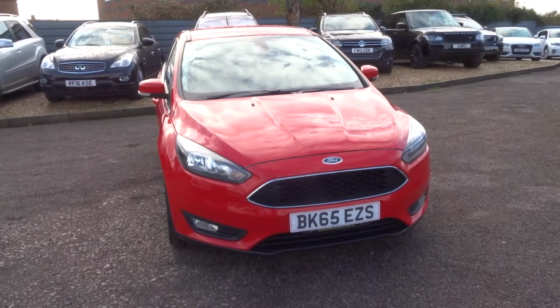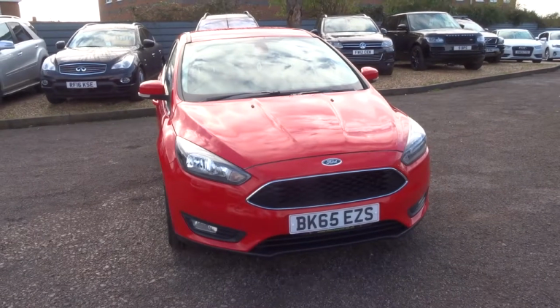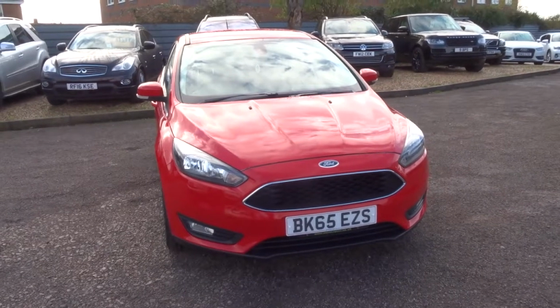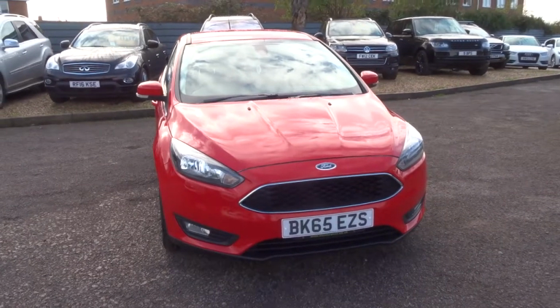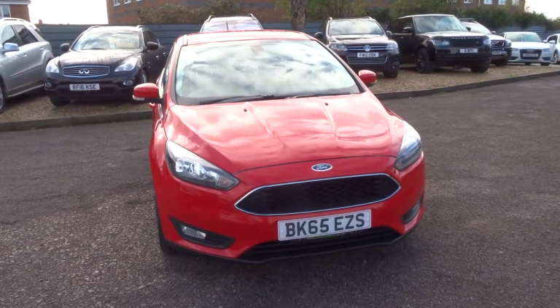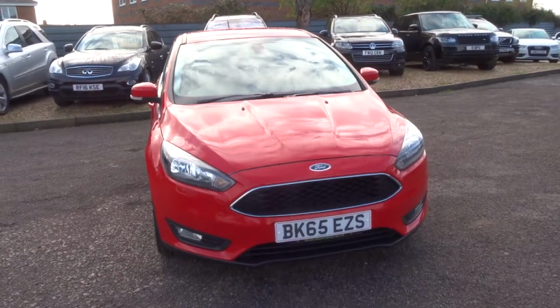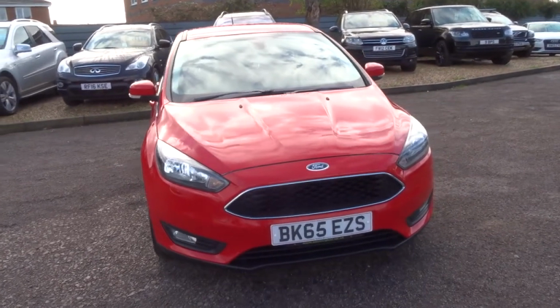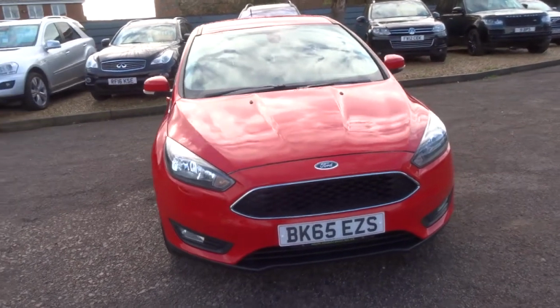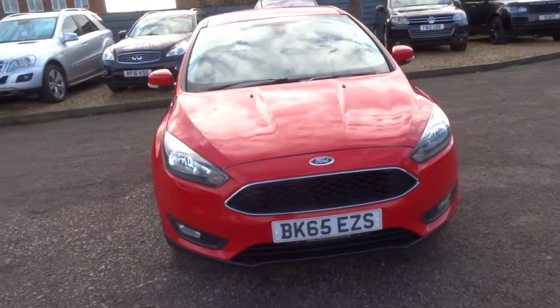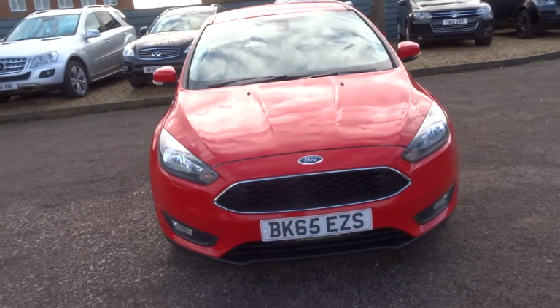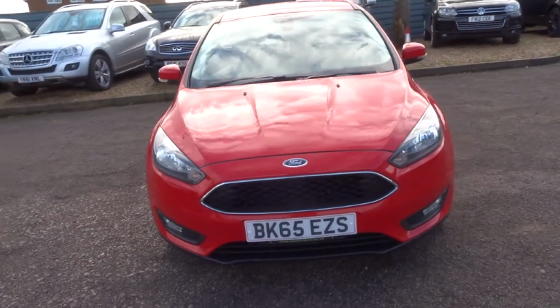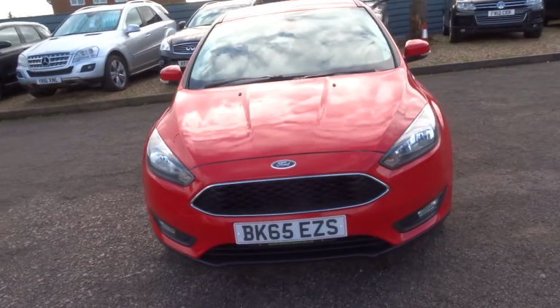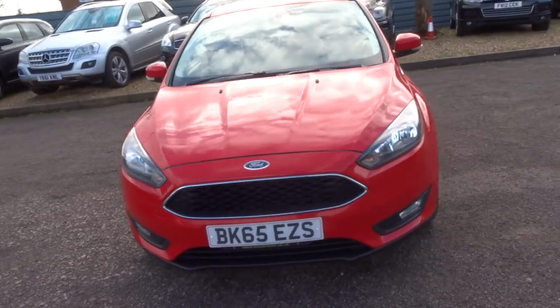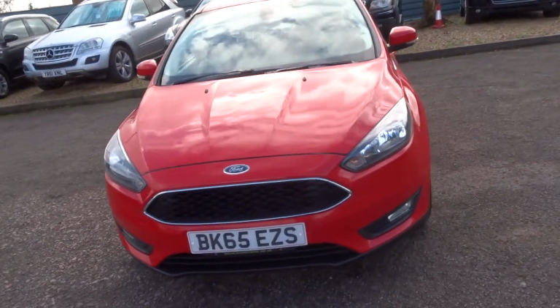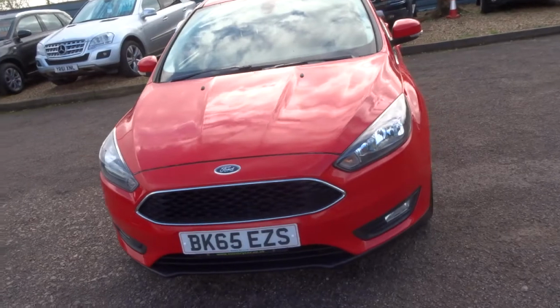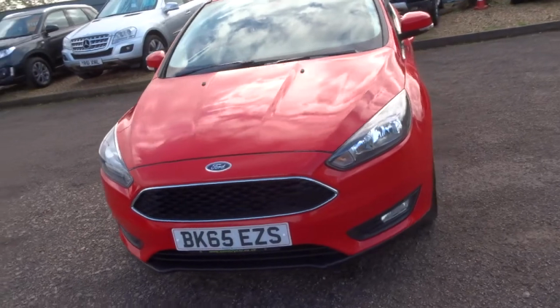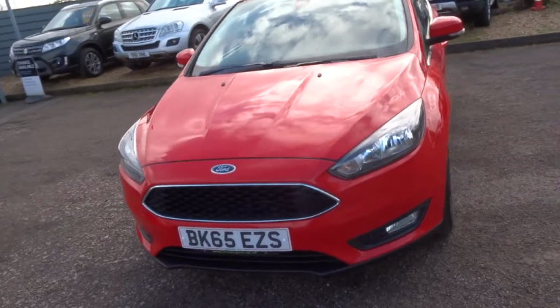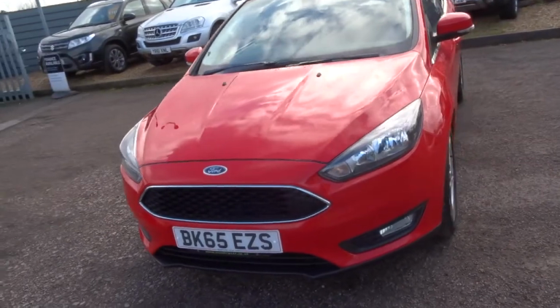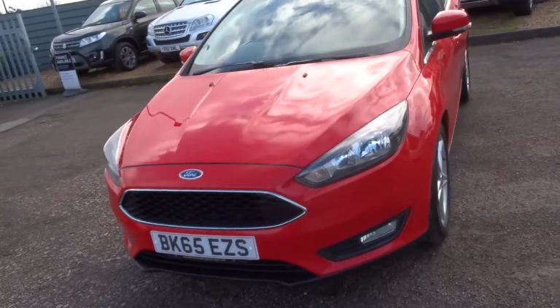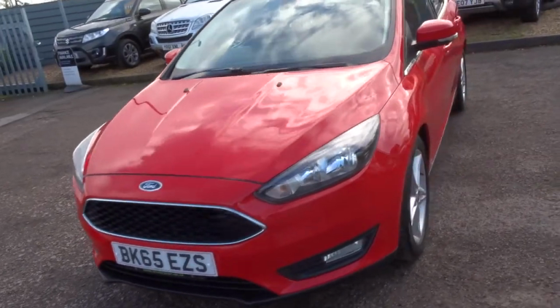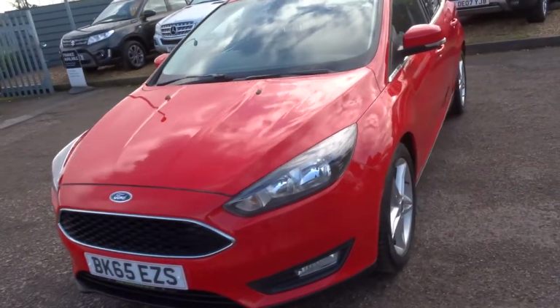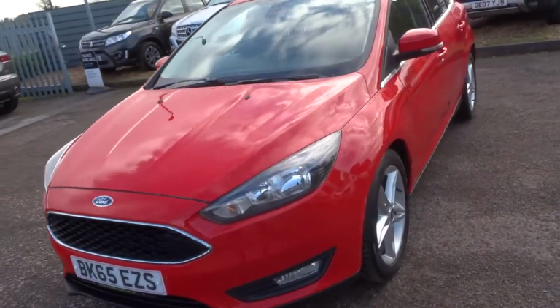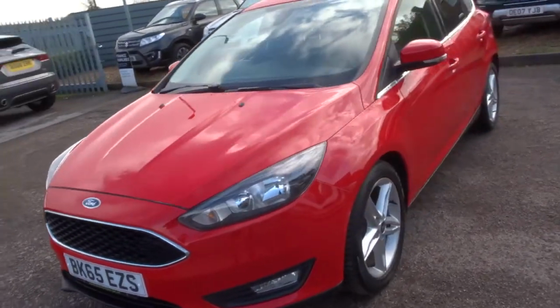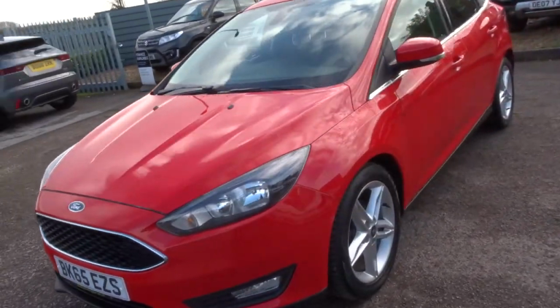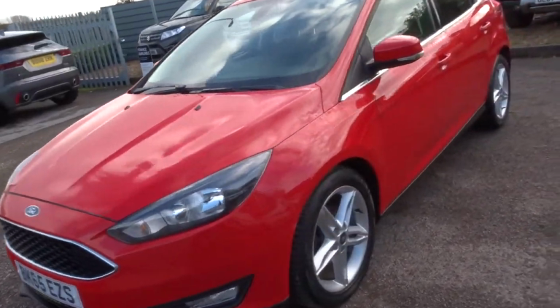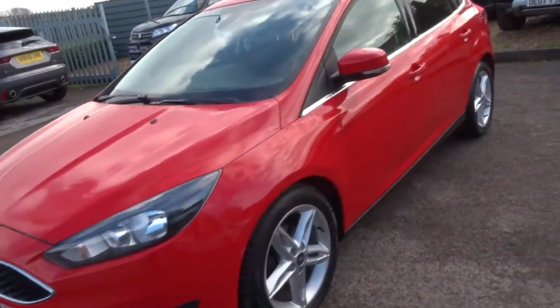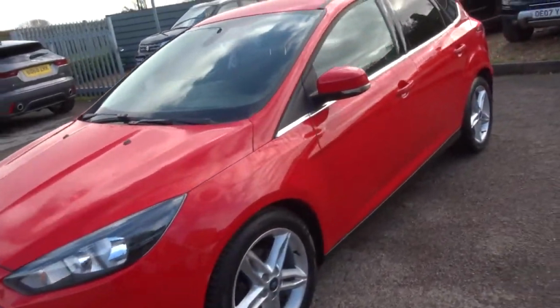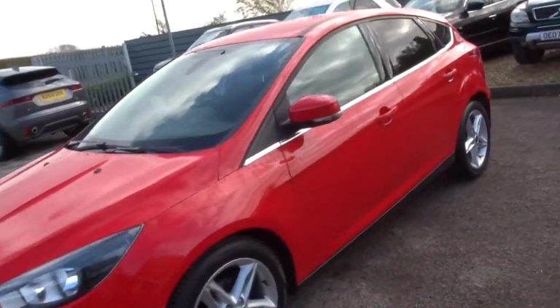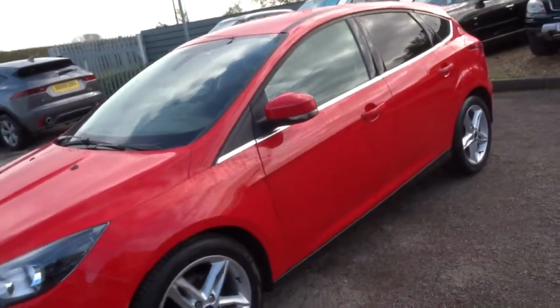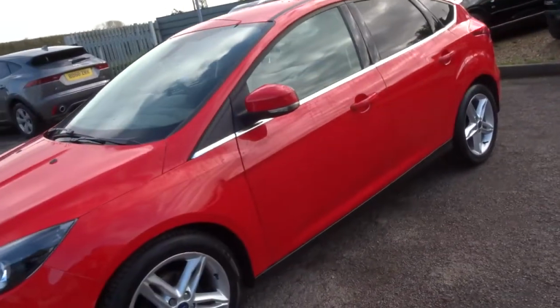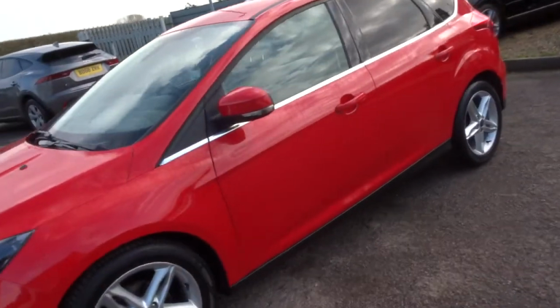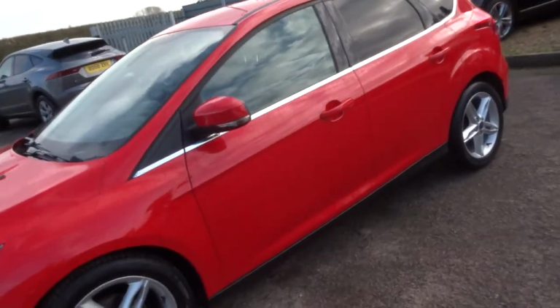Welcome to Country Car, my name's Tom. Here we have a gorgeous Ford Focus. I'm going to give you a walk around the car, show you a few of the features and the general condition of it.